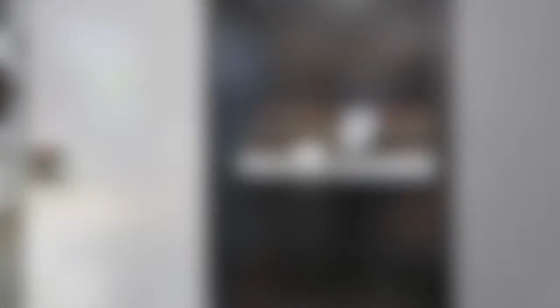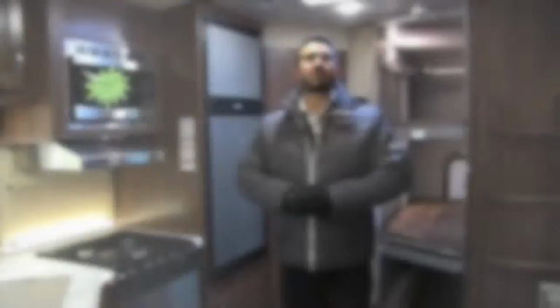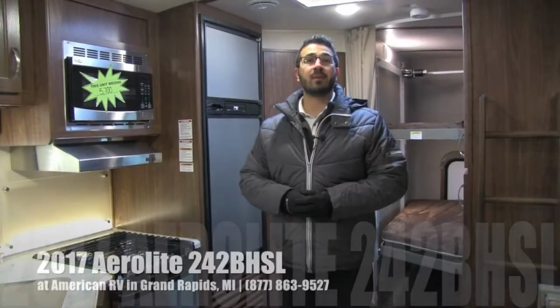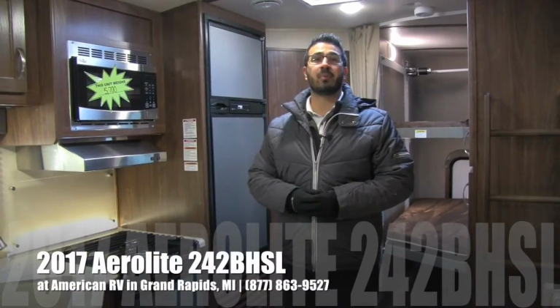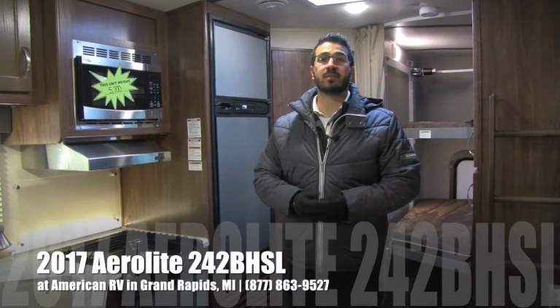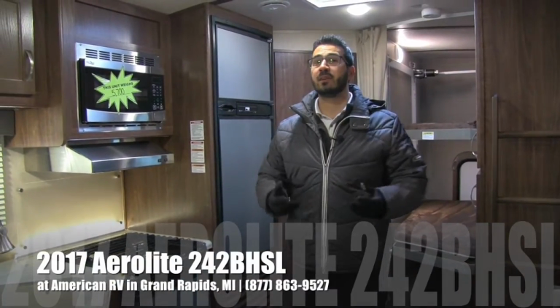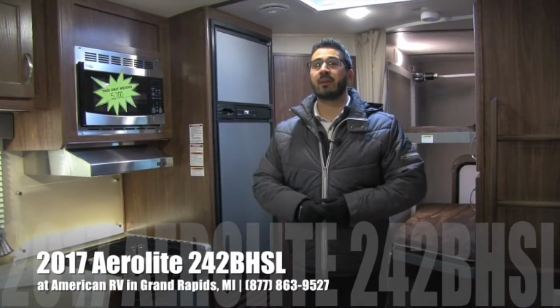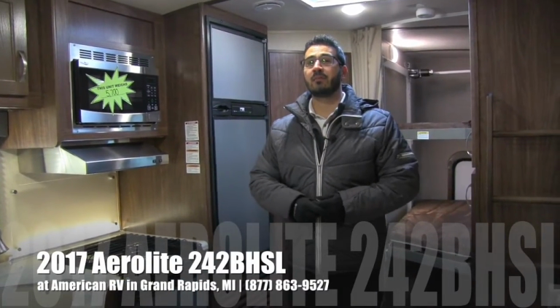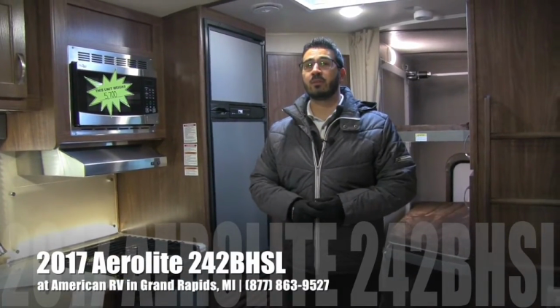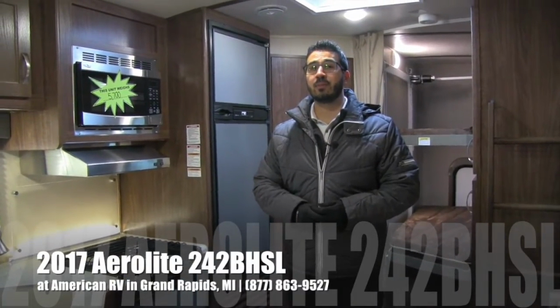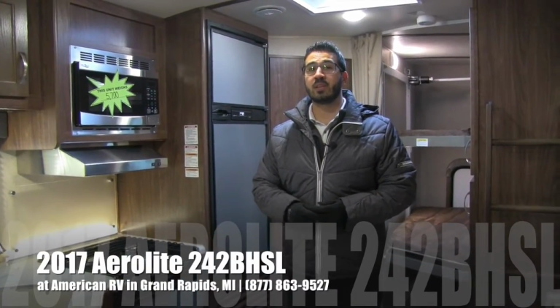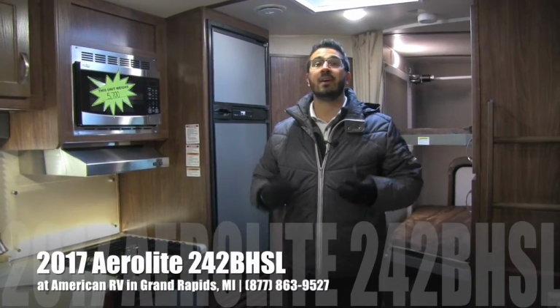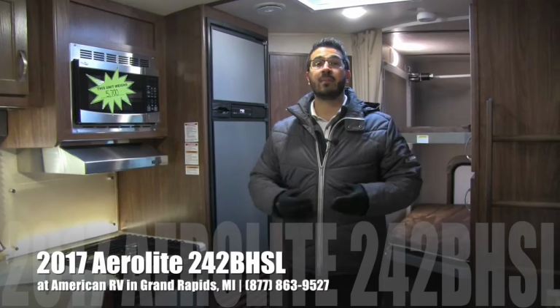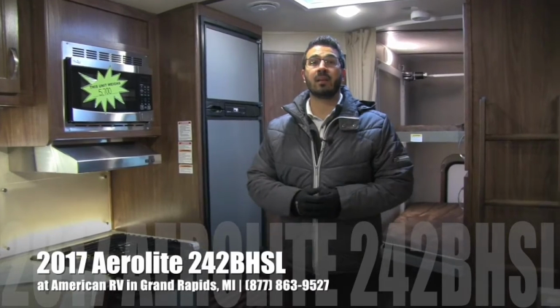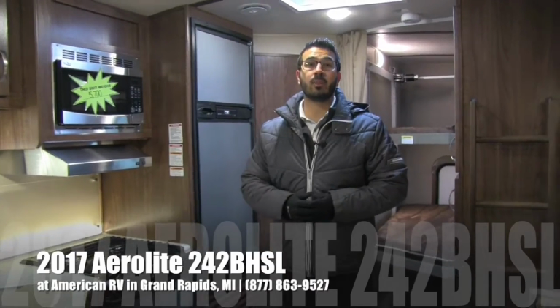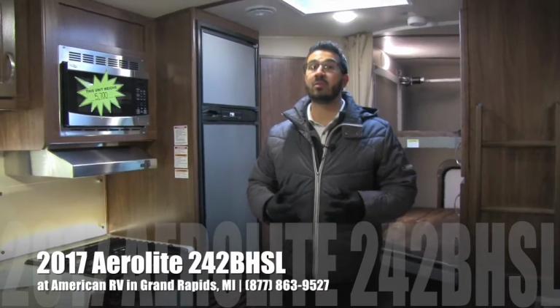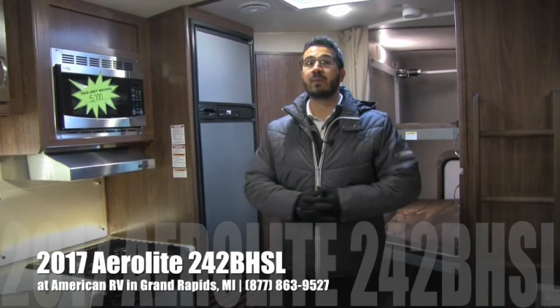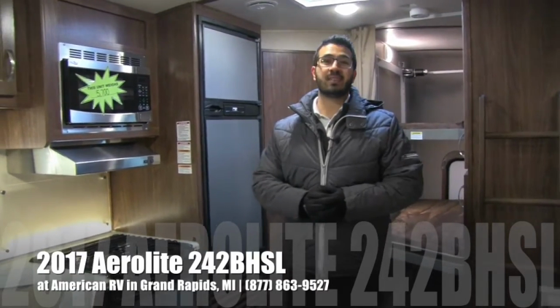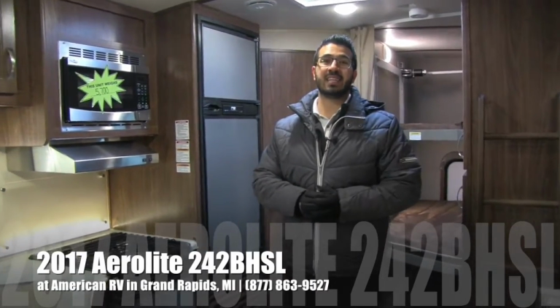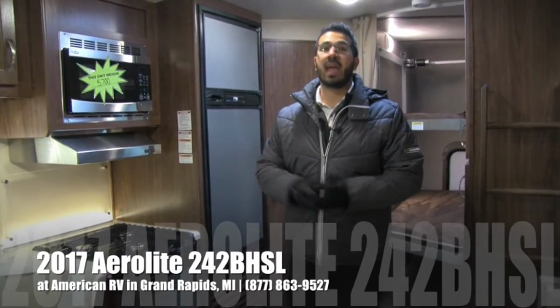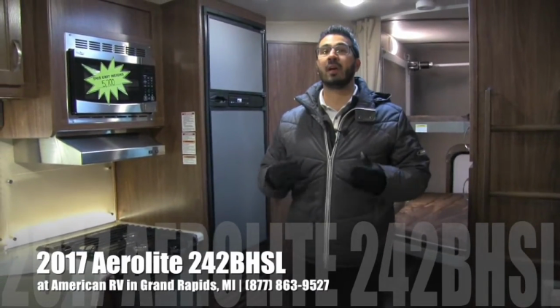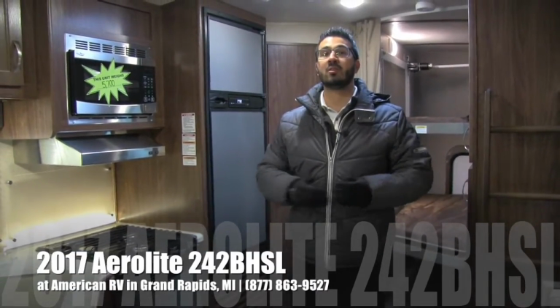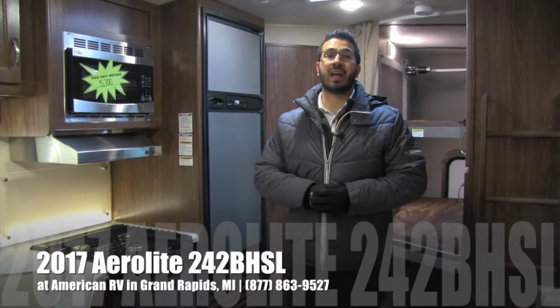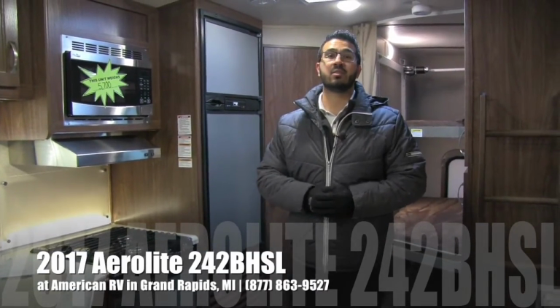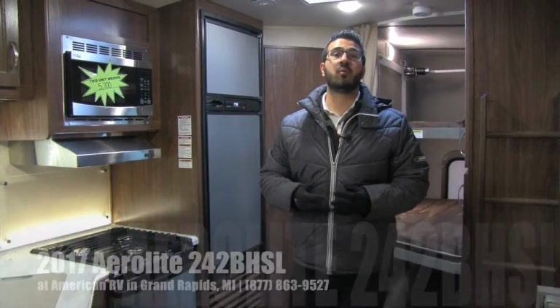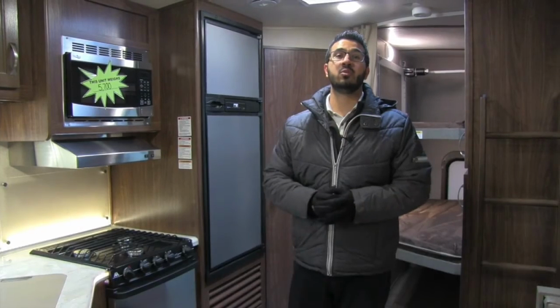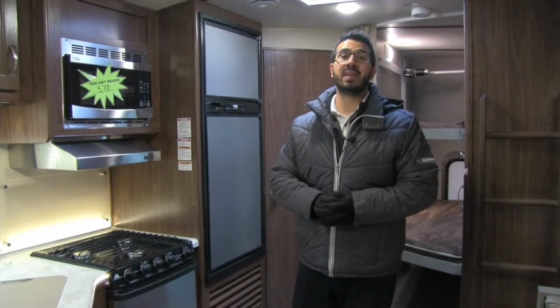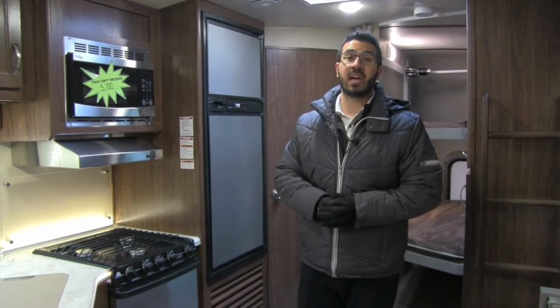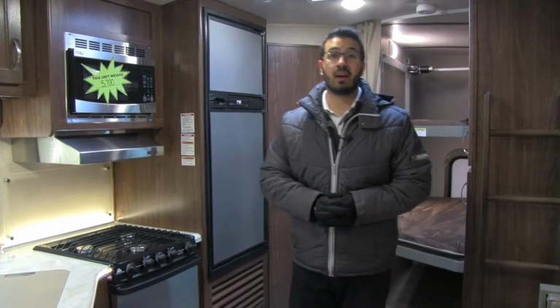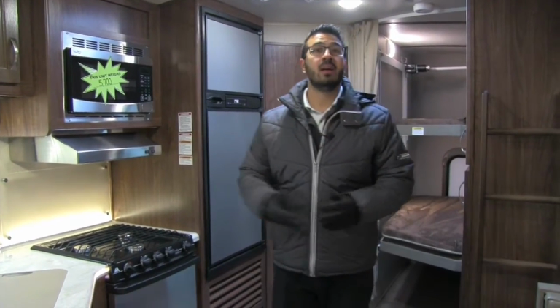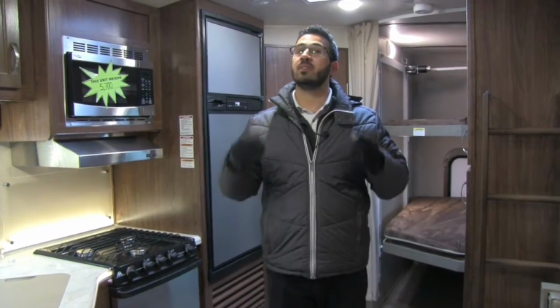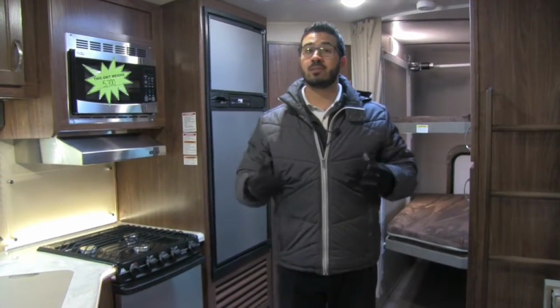Hi folks, I'm Ian Baker, the product specialist here at American RV in Grand Rapids, Michigan. Today I'm here to tell you all about the 2017 Aerolite Luxury Class 242BHSL. This is an awesome bunk model with top-end amenities.